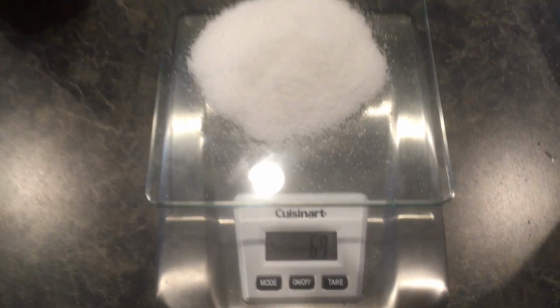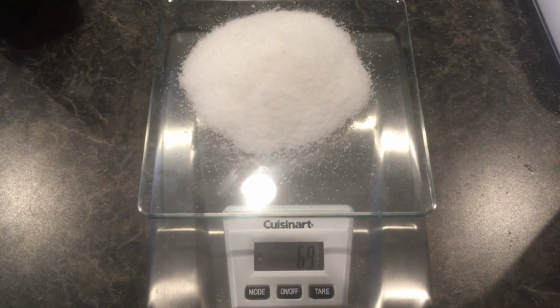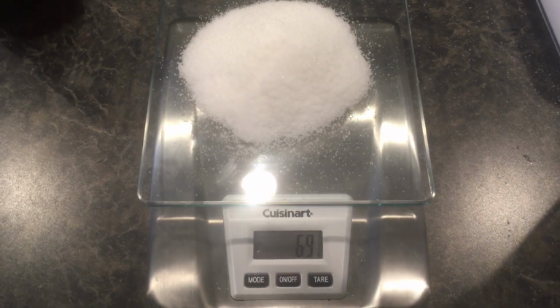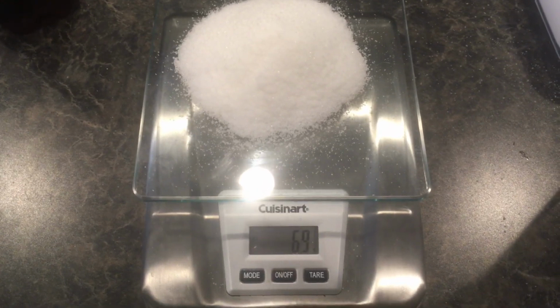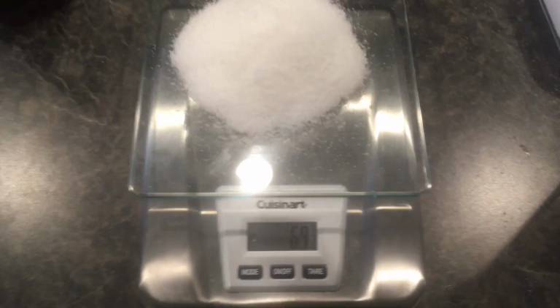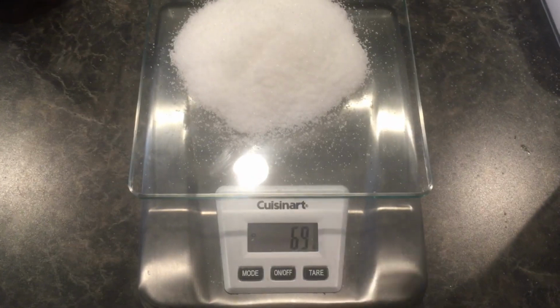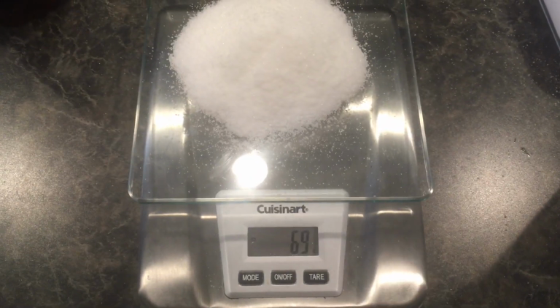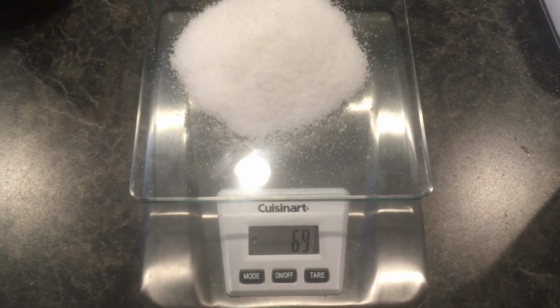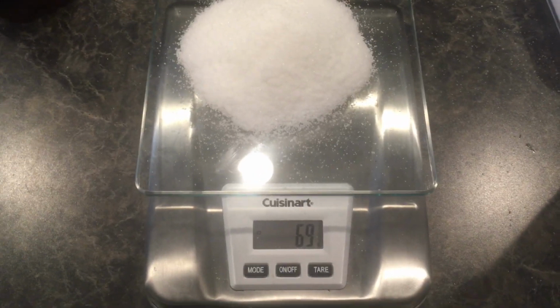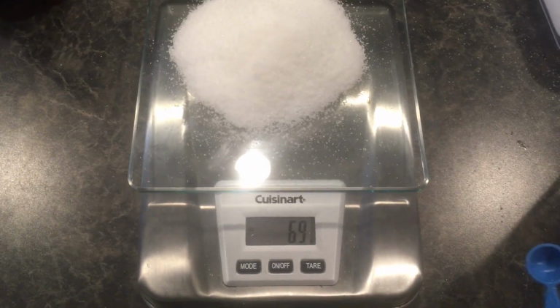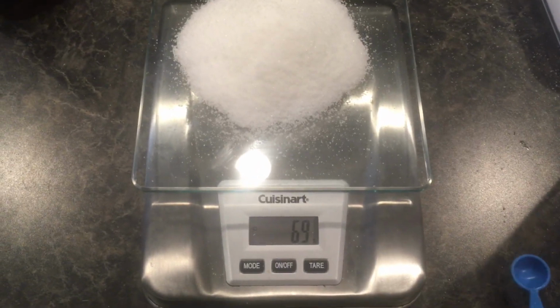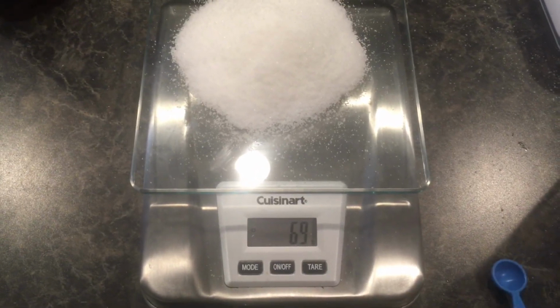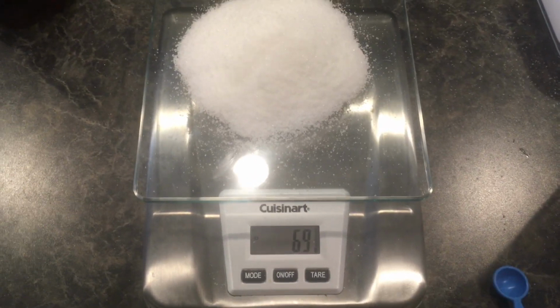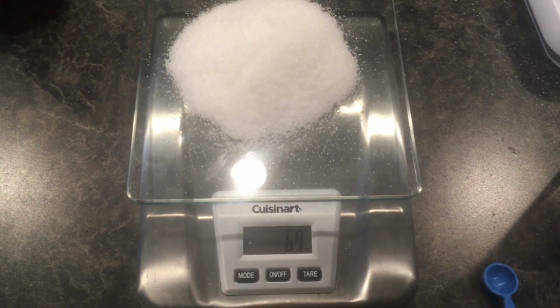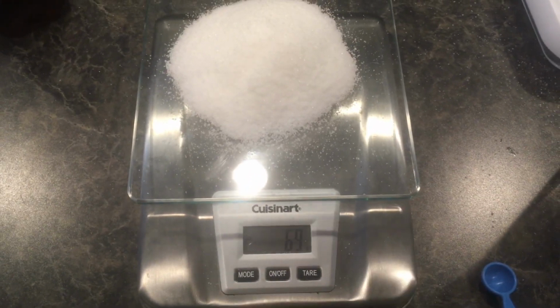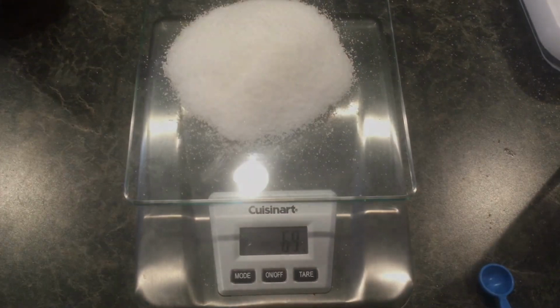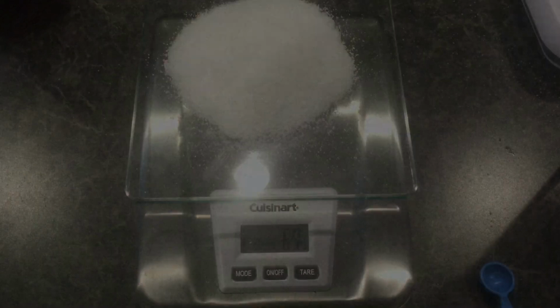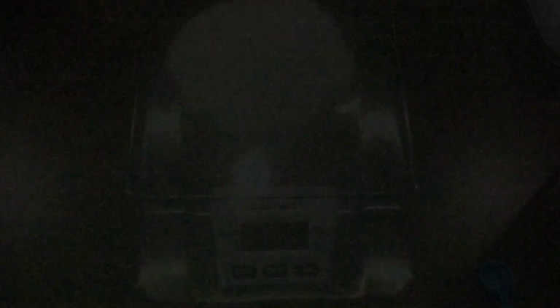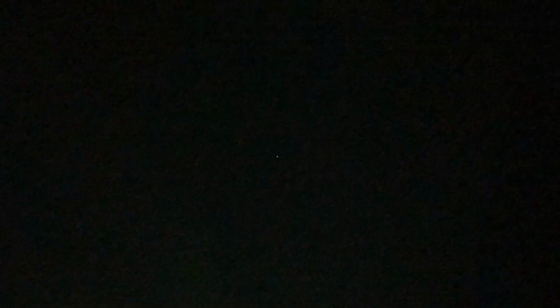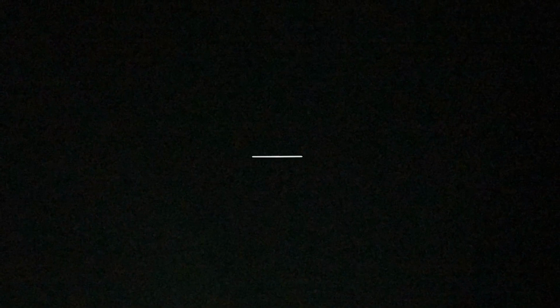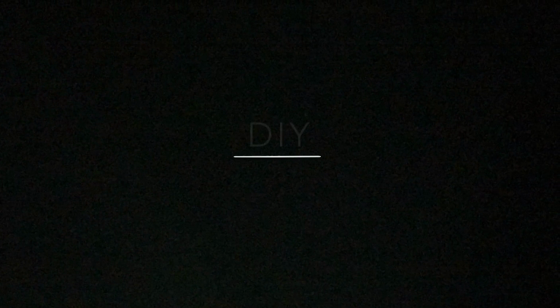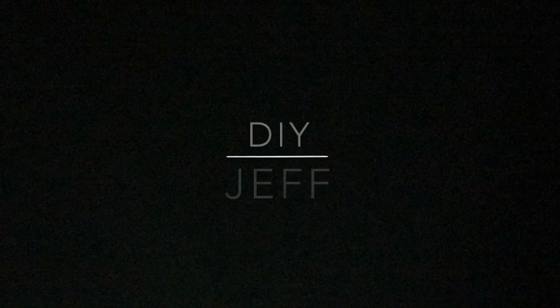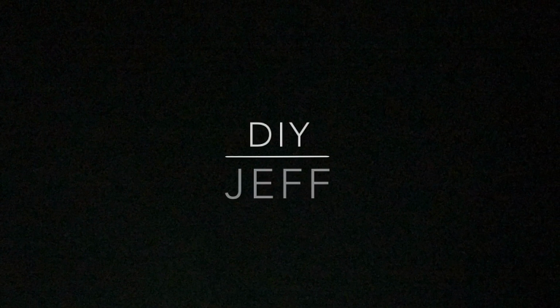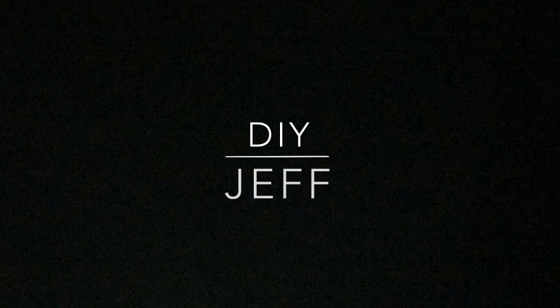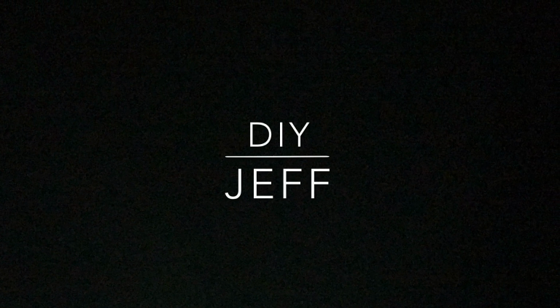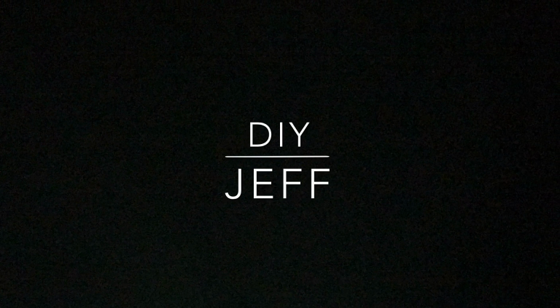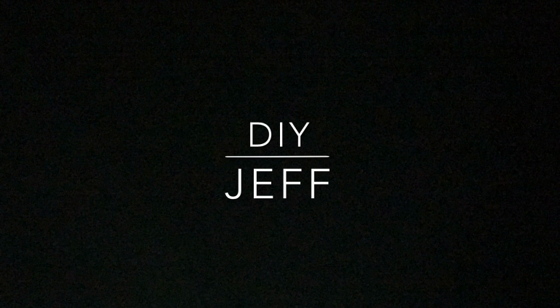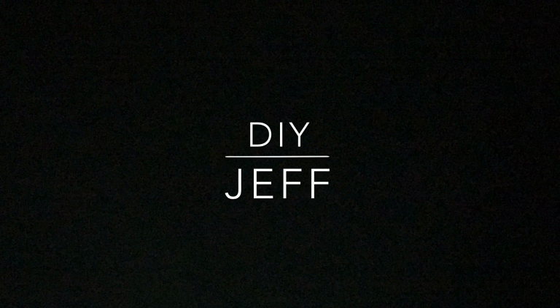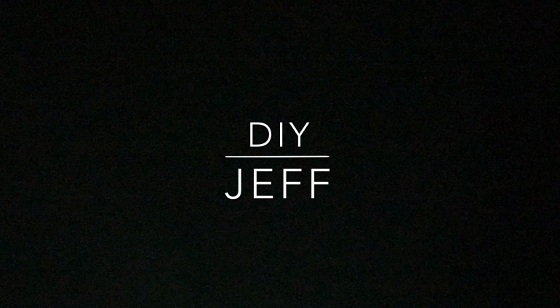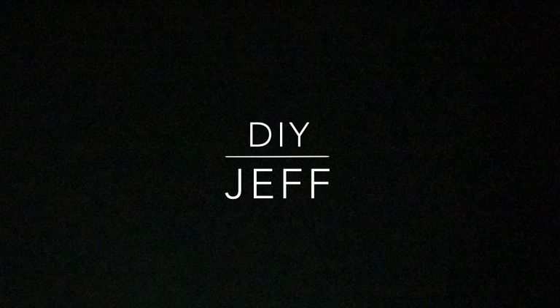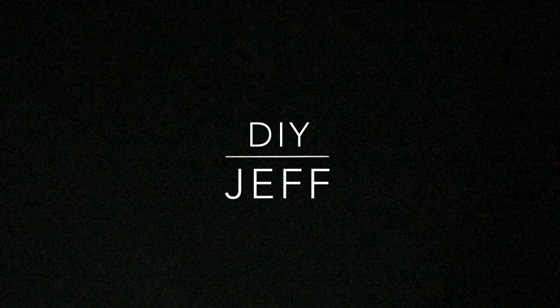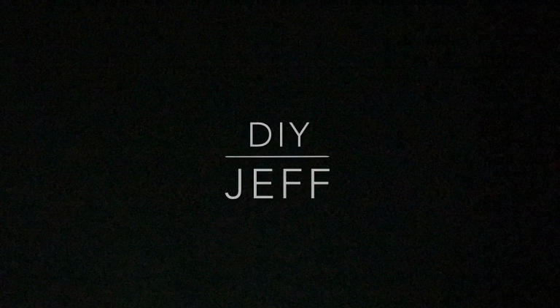So that tells me a 20-ounce Pepsi contains about one-third of a cup of sugar plus half a teaspoon. If you liked this video, please click like and subscribe to my YouTube channel, DIY Jeff.